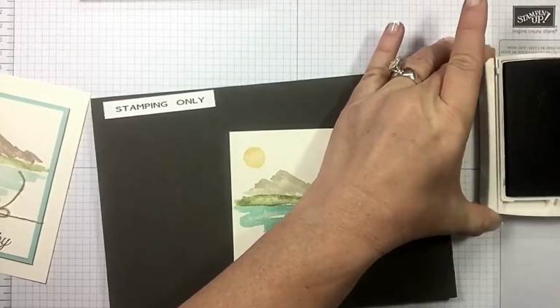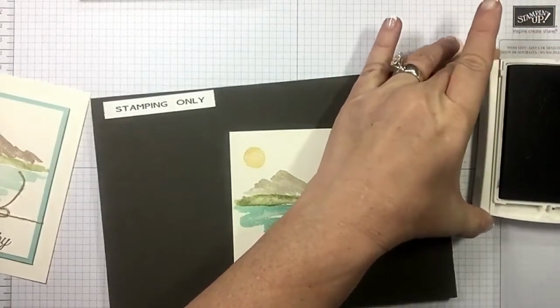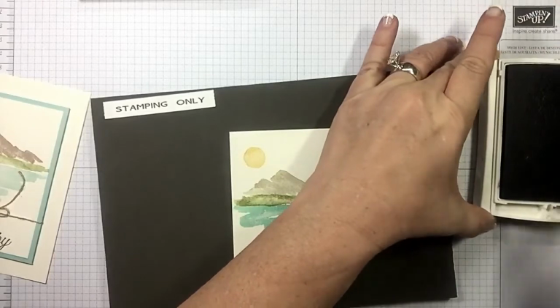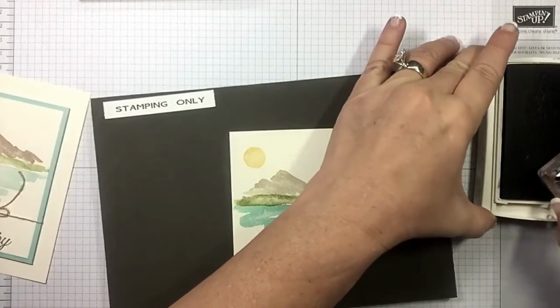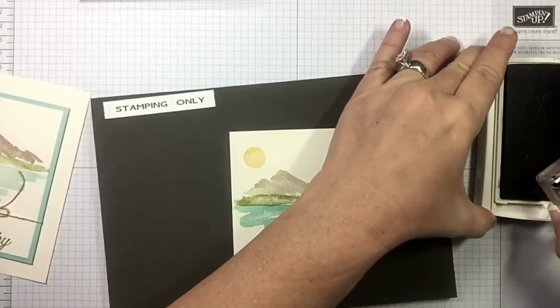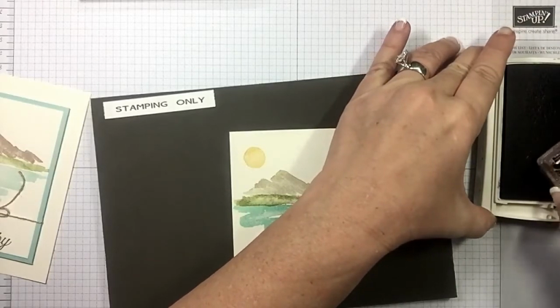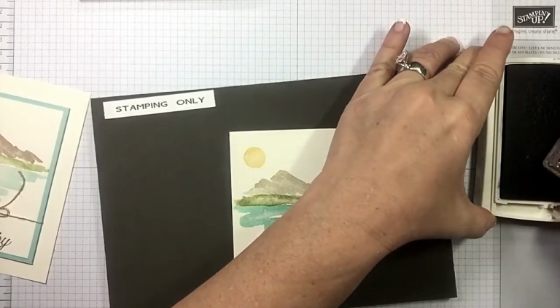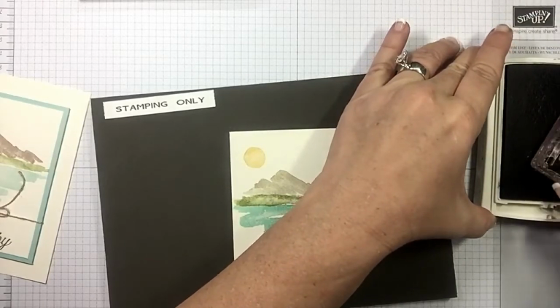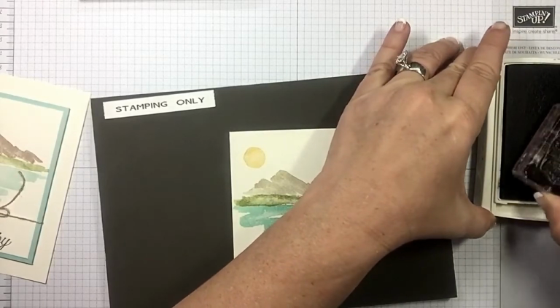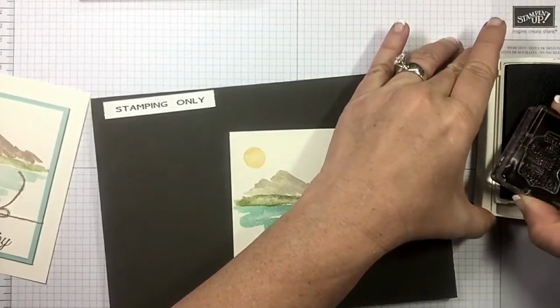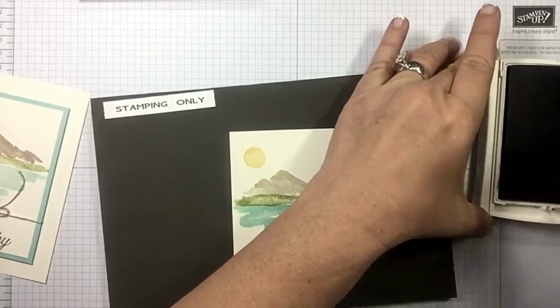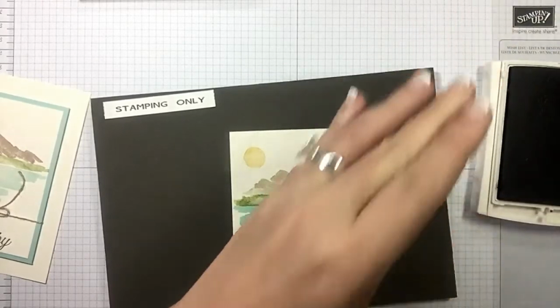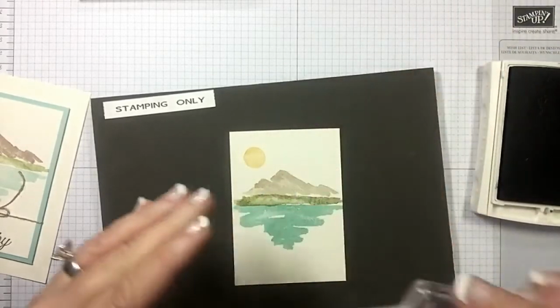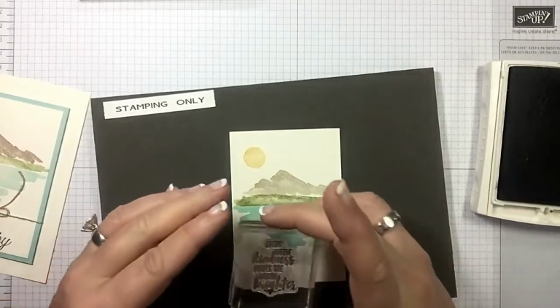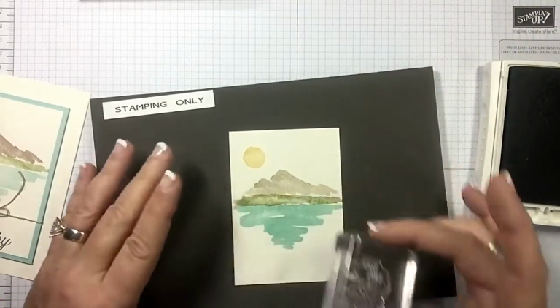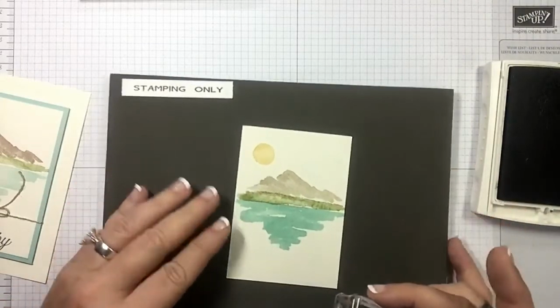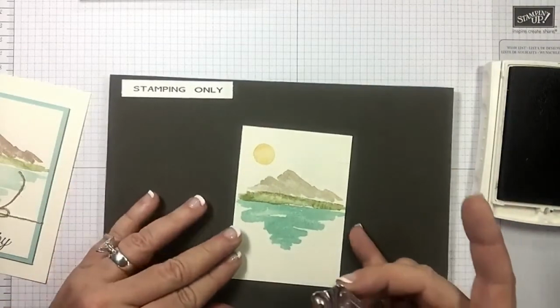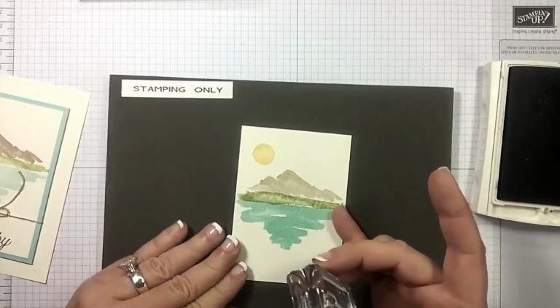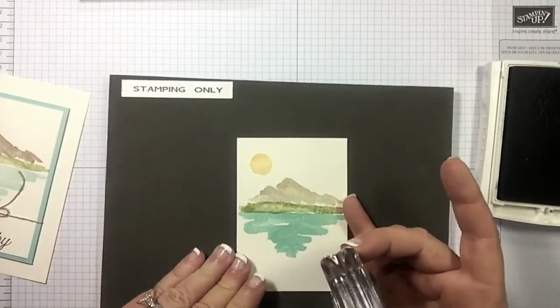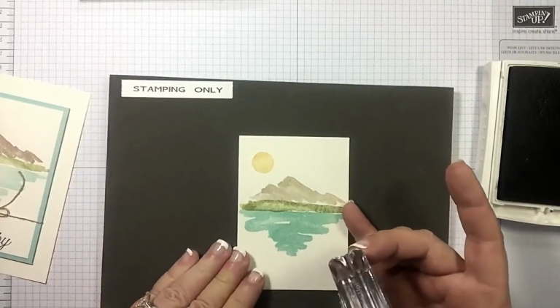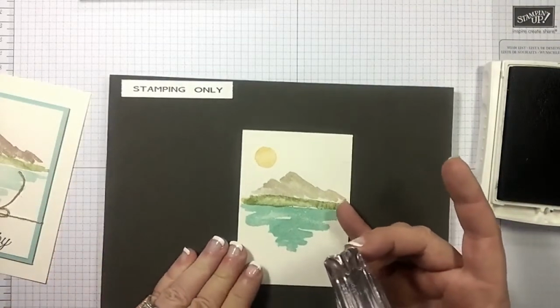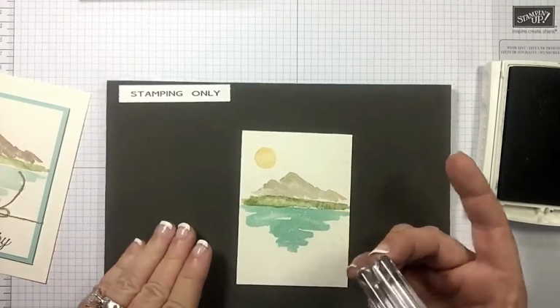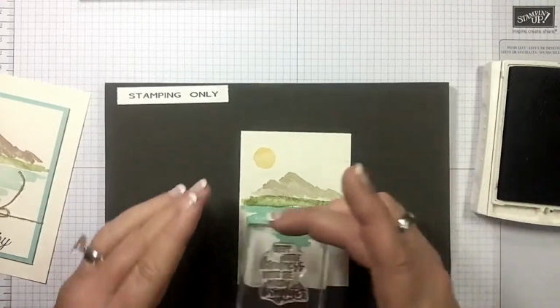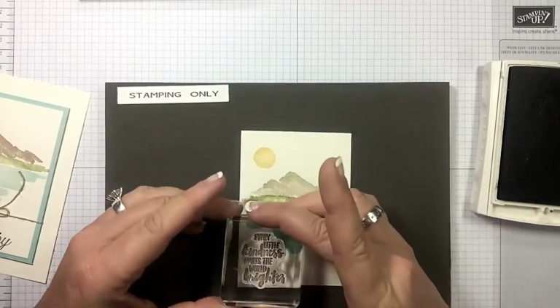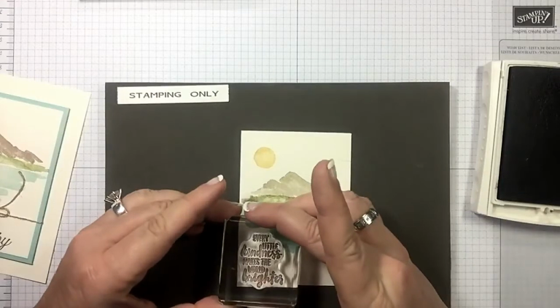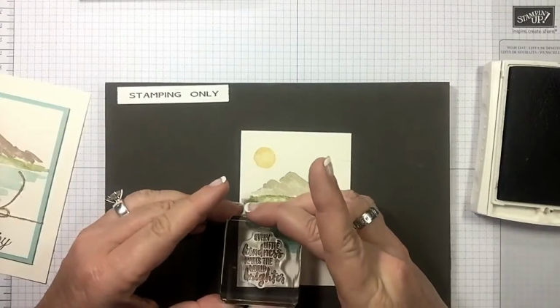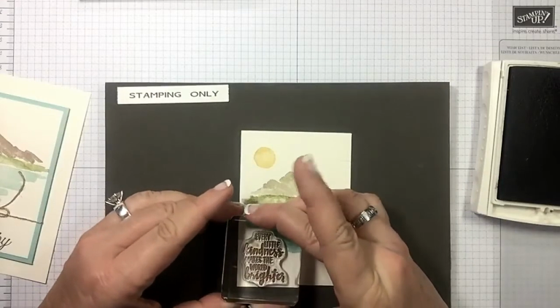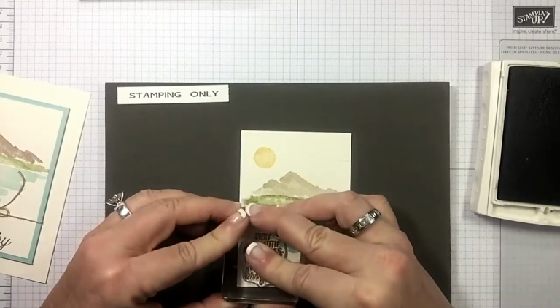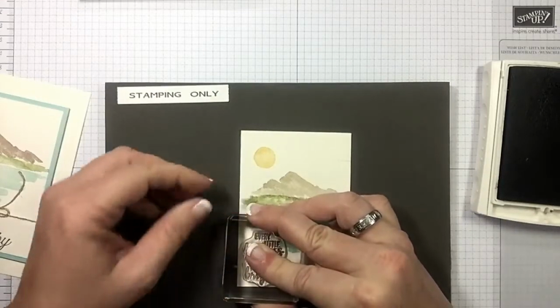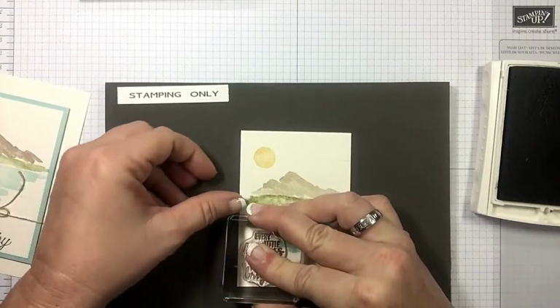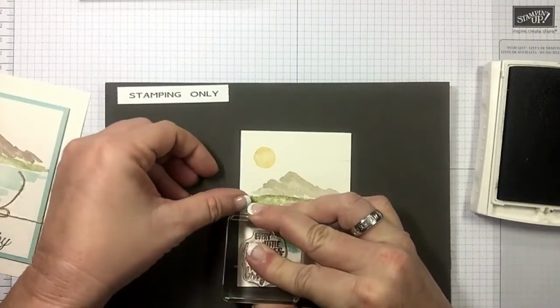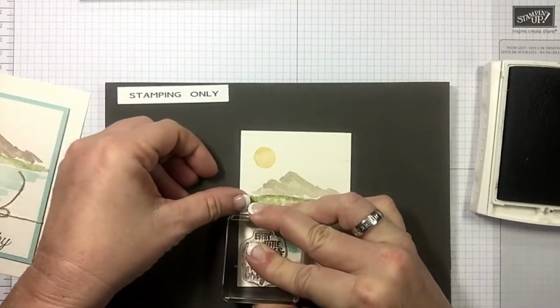Maybe time to ink up my early espresso. Let me kind of straighten this up so I get it on there as straight as possible. That's what I love about photopolymer — you can see right through it.